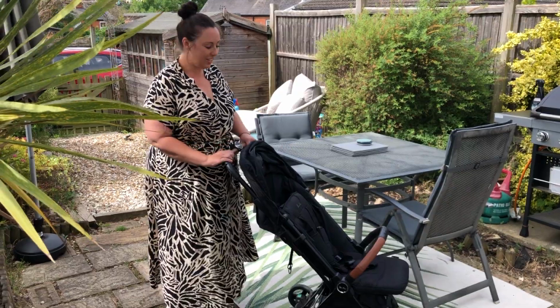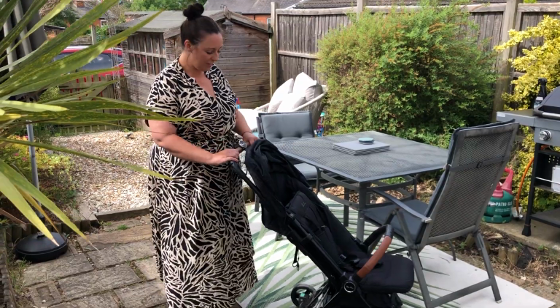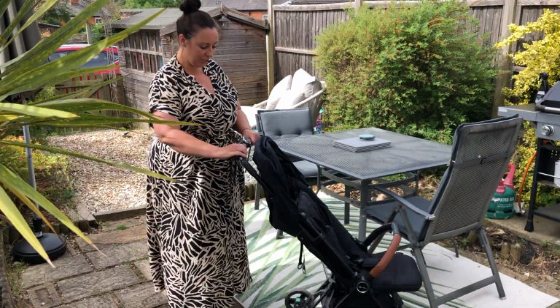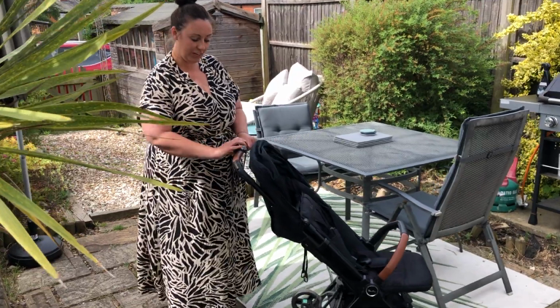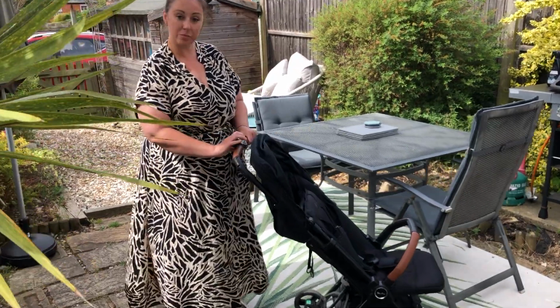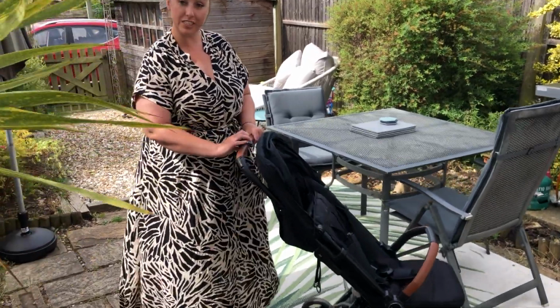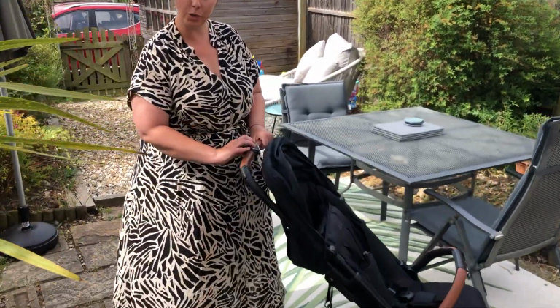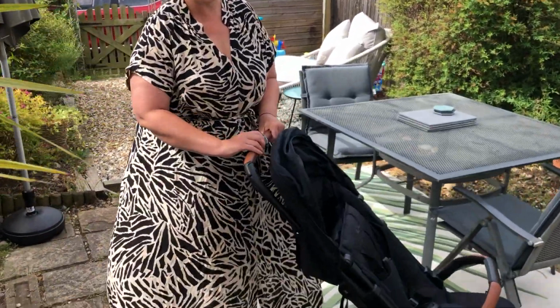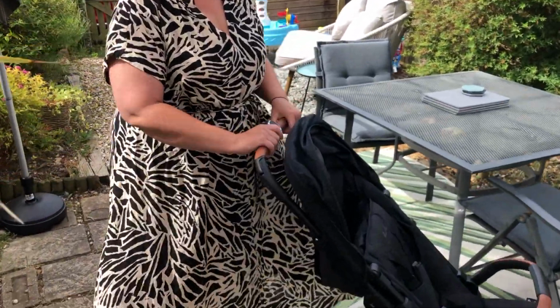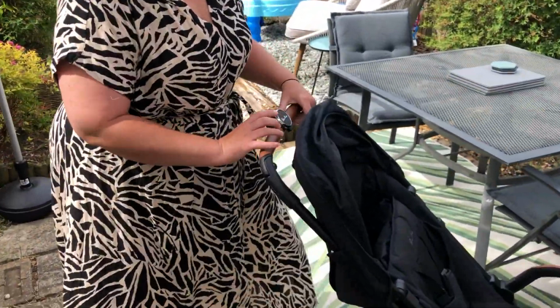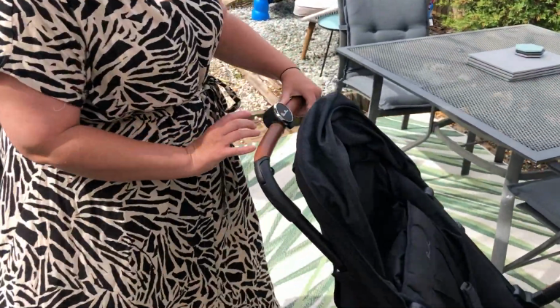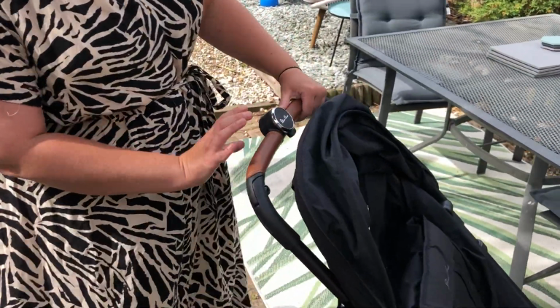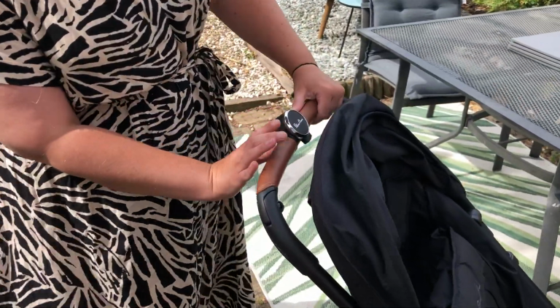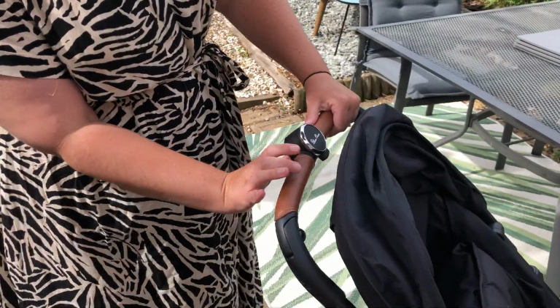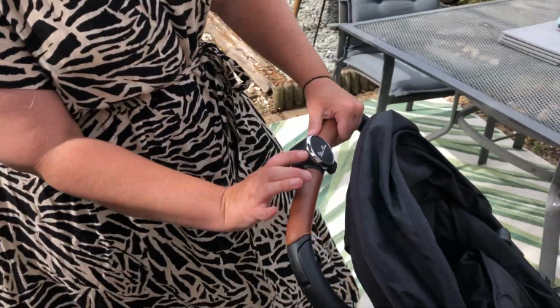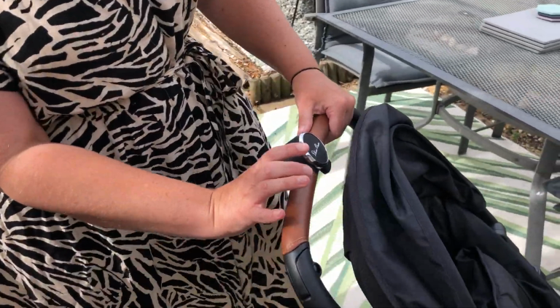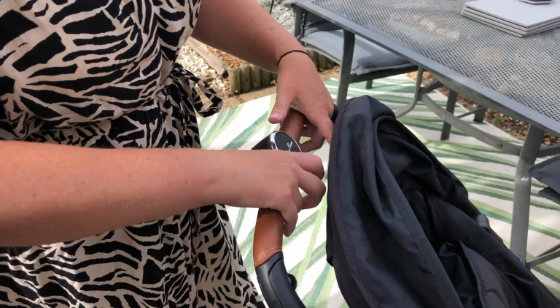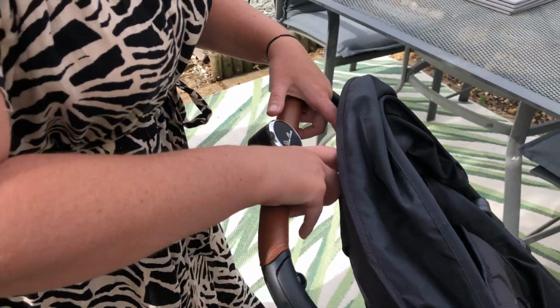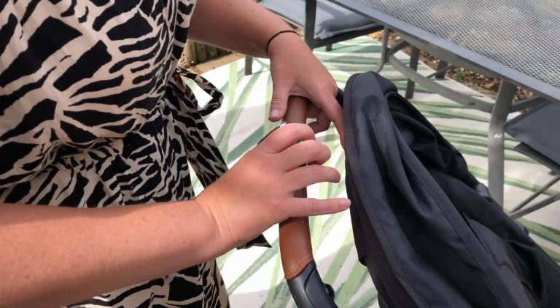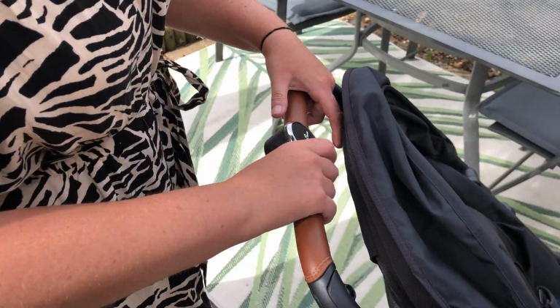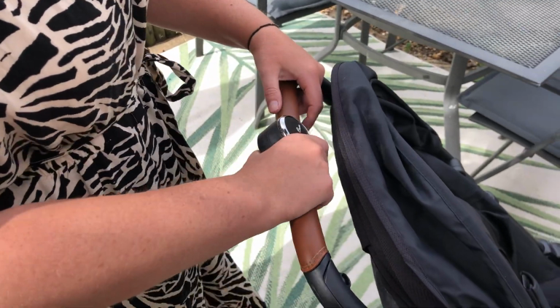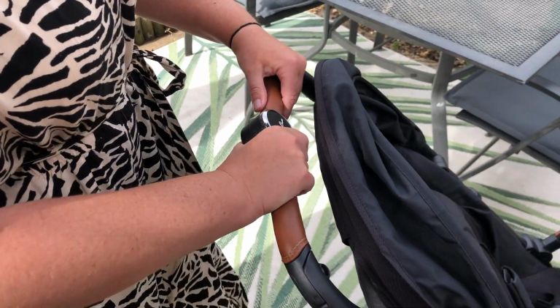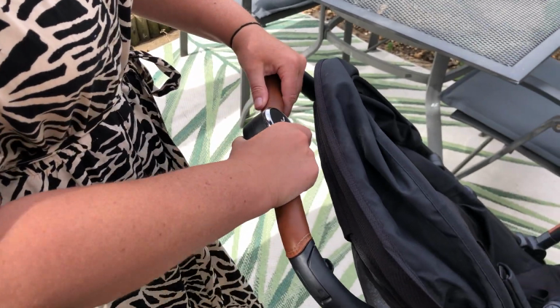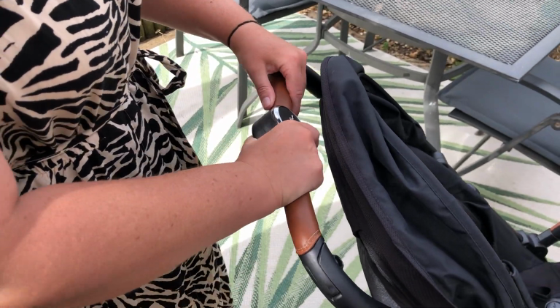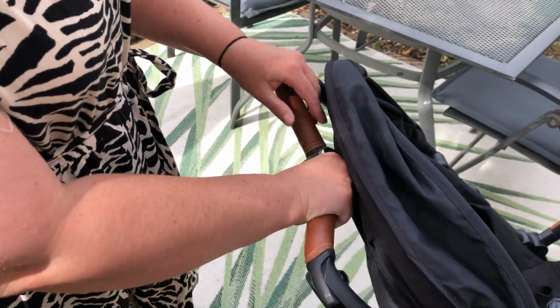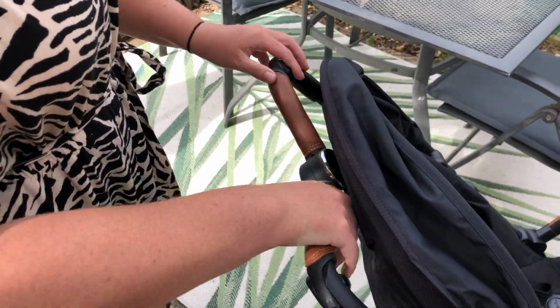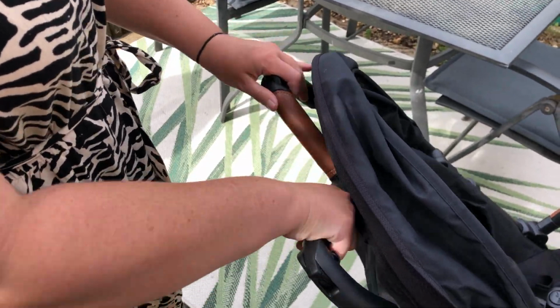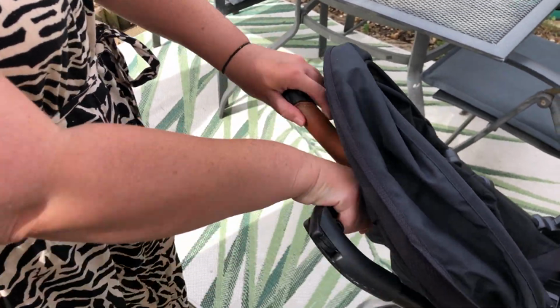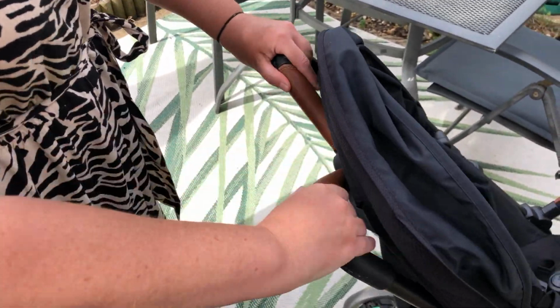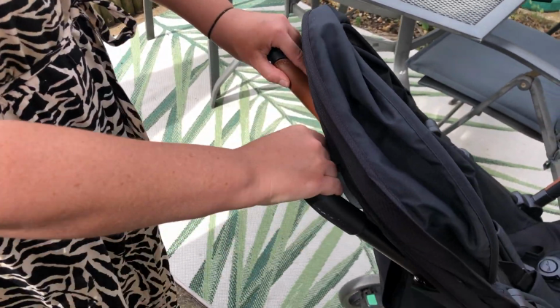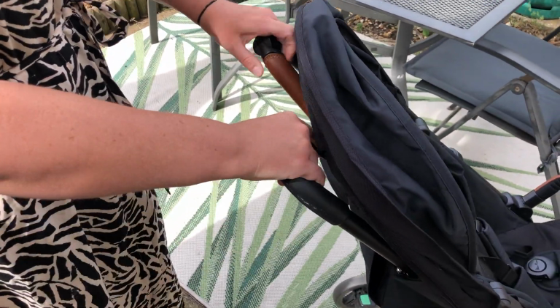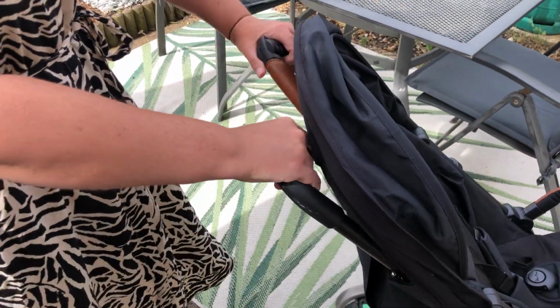So the first thing you do is to press two buttons in on the handlebar. You've got one on the back, one underneath — give them both a squeeze and push the handlebar down.